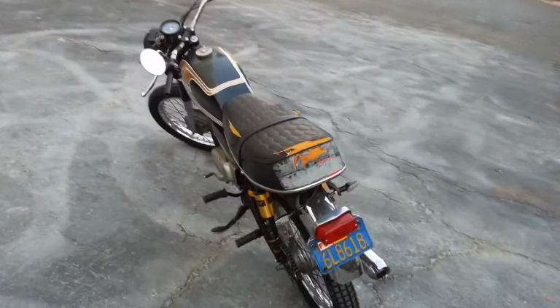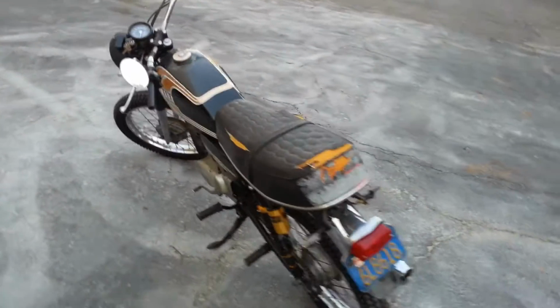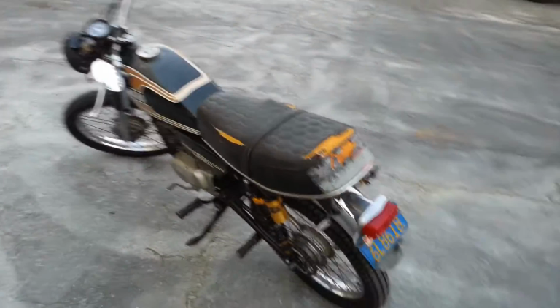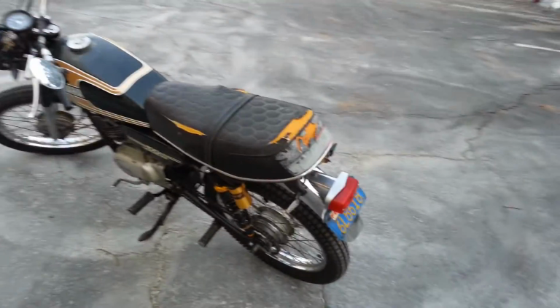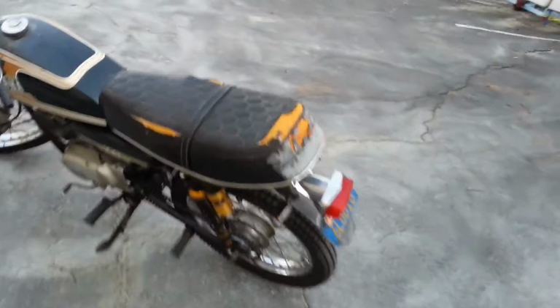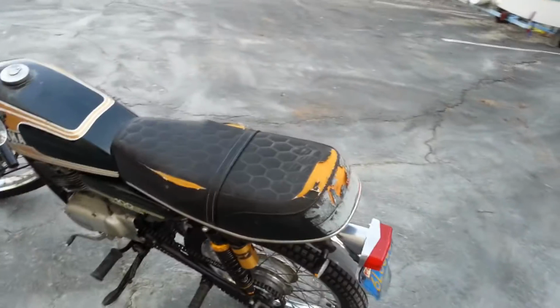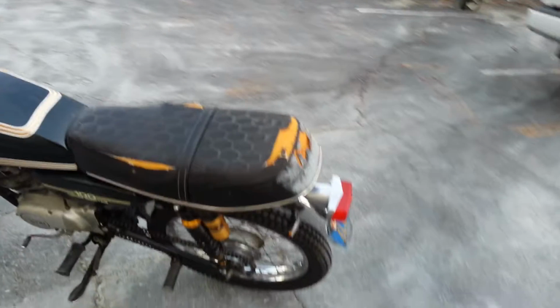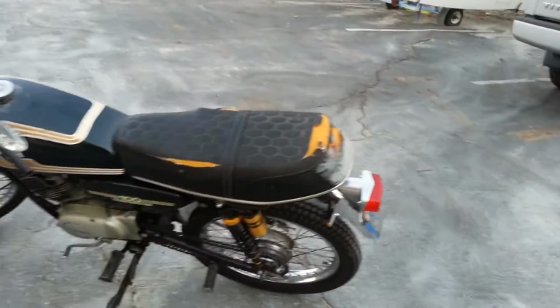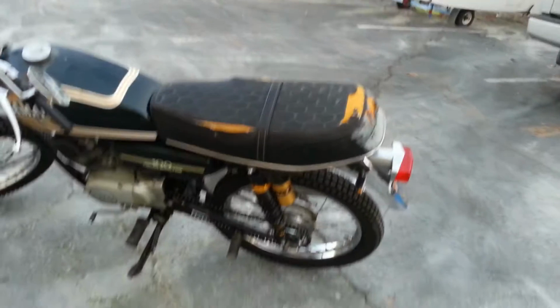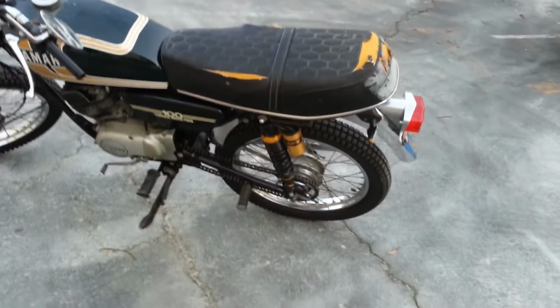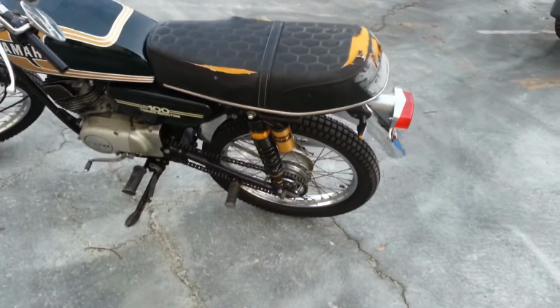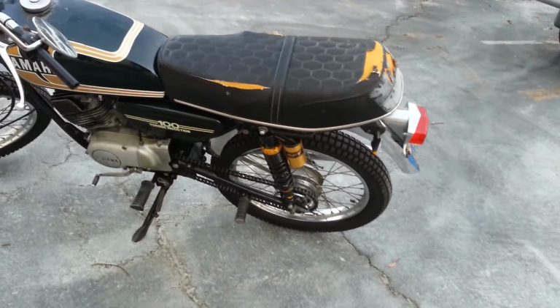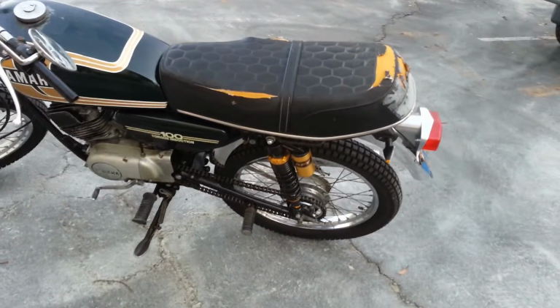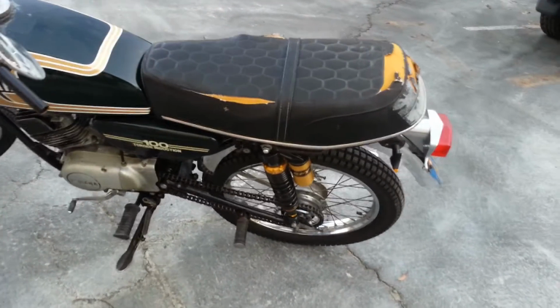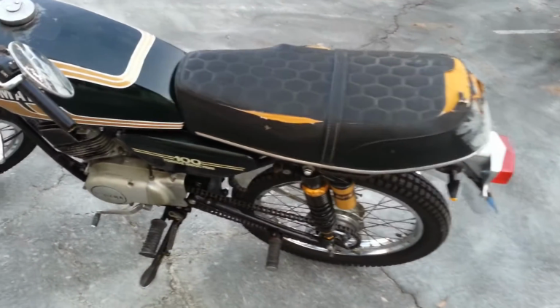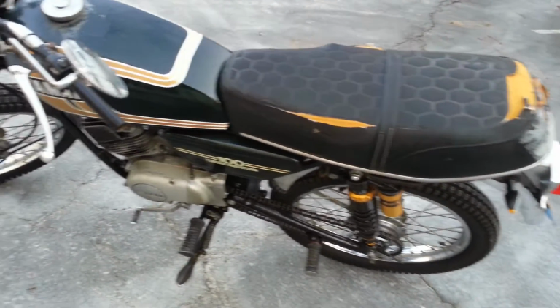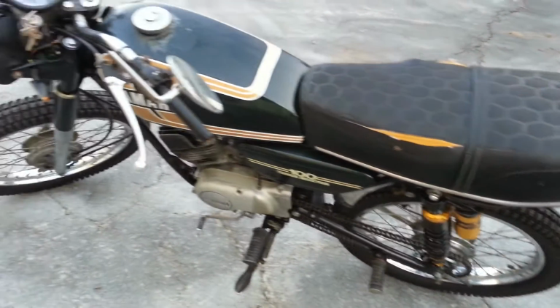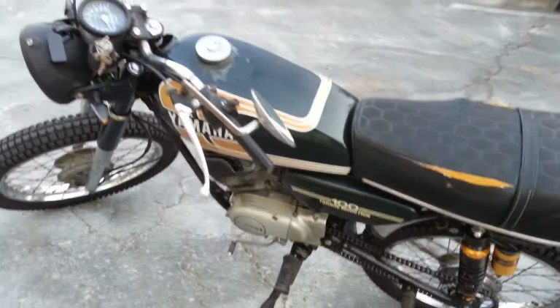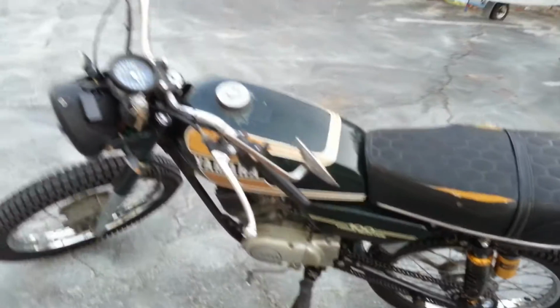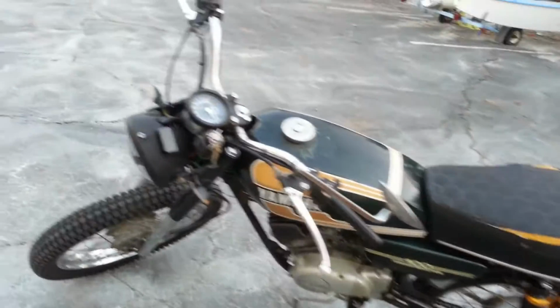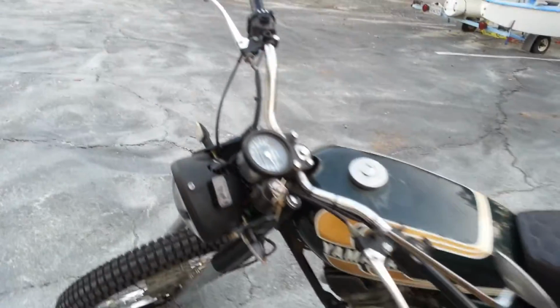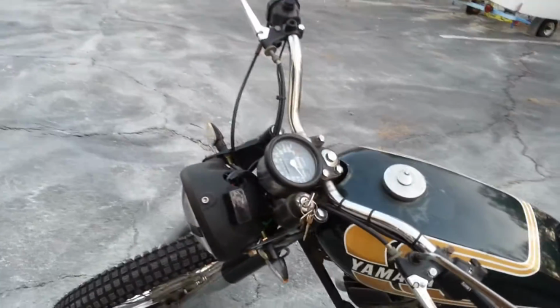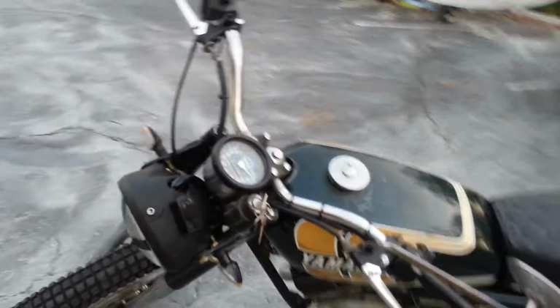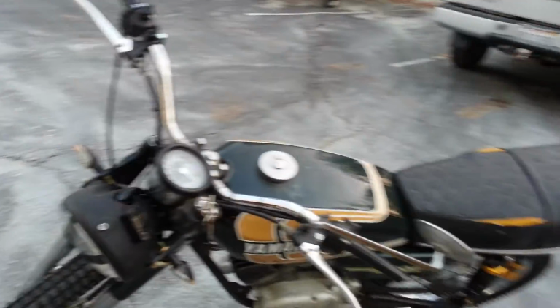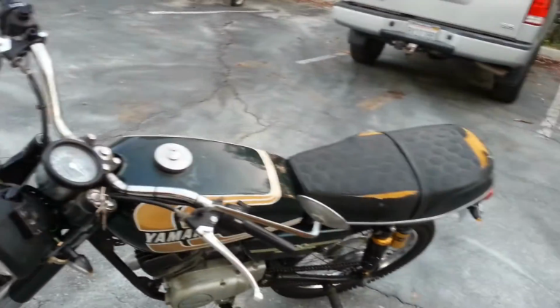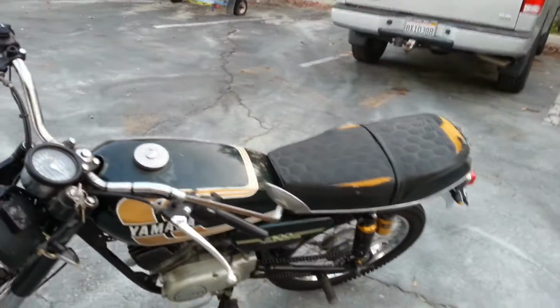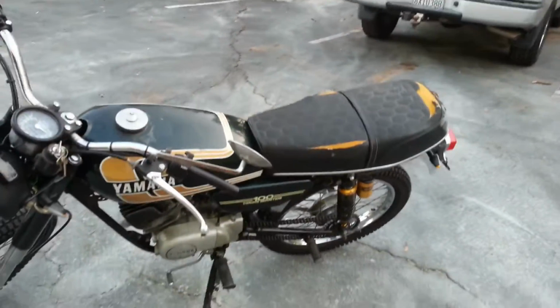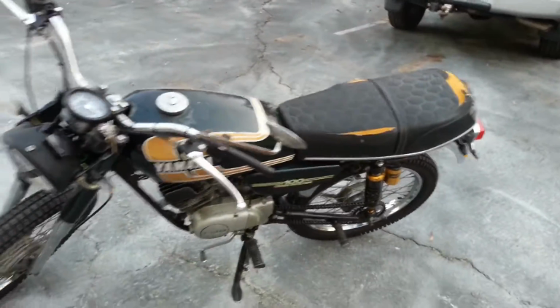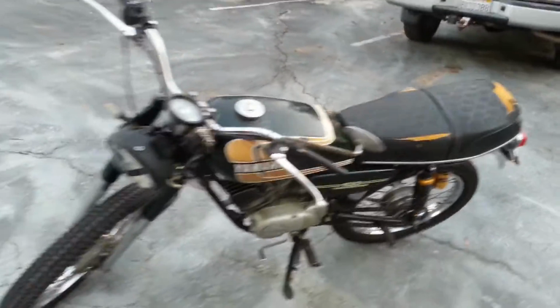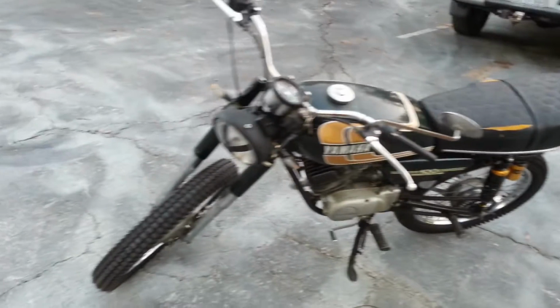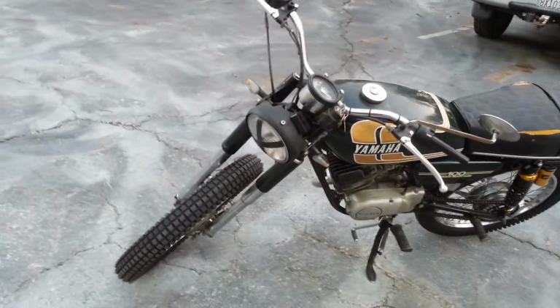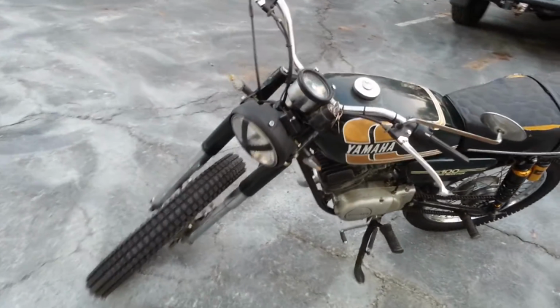It does need a new seat, but the seat's not horrible — just the cover's kind of torn up. Reservoir shocks on the rear, new chain and sprockets, headlight's been changed, and the charging system's been built. It's got a 12-volt charging system and a fairly large battery.